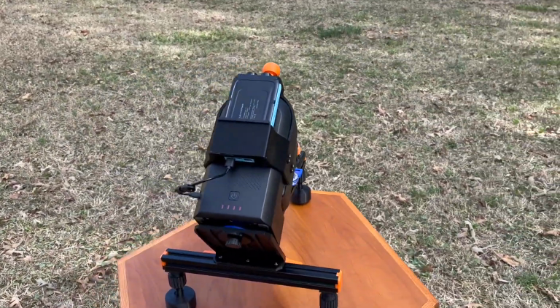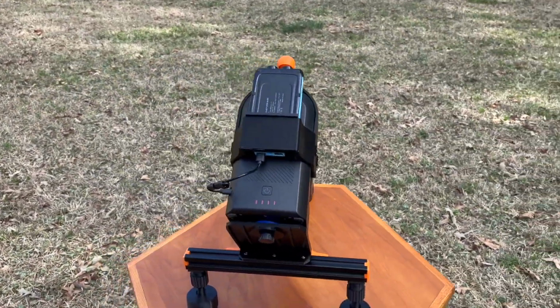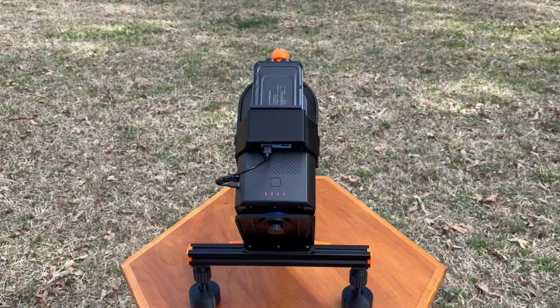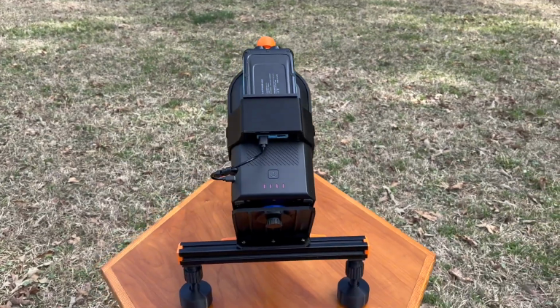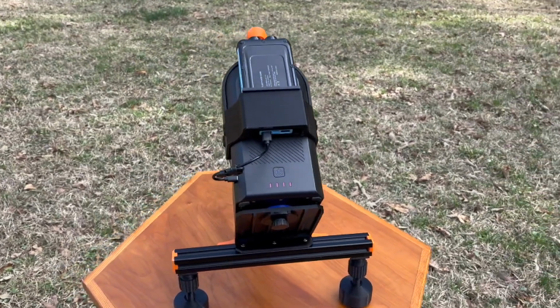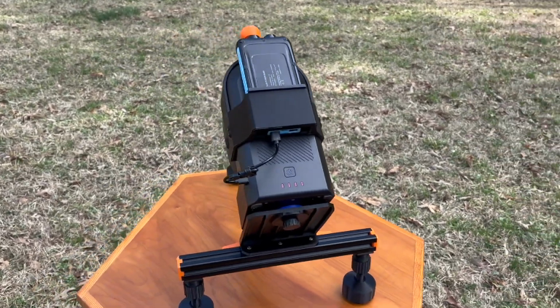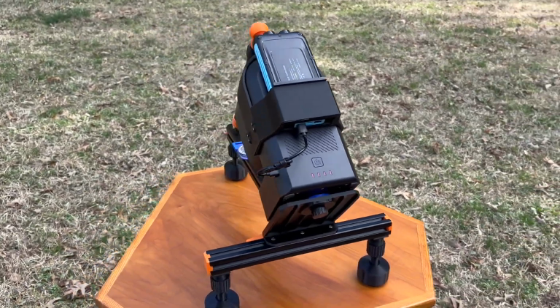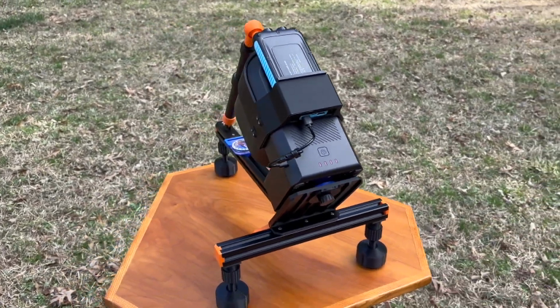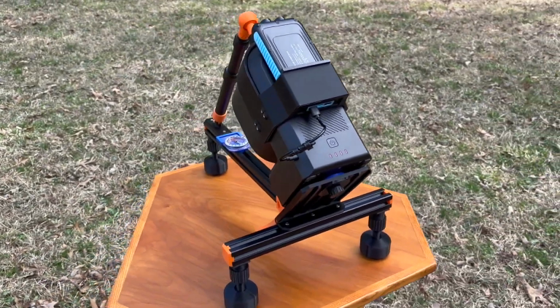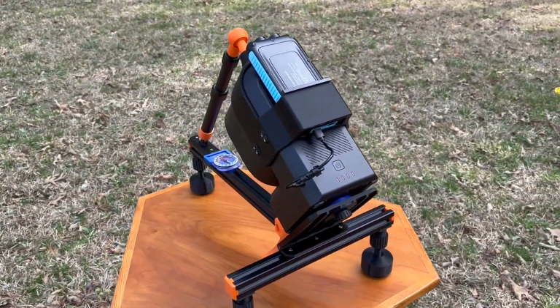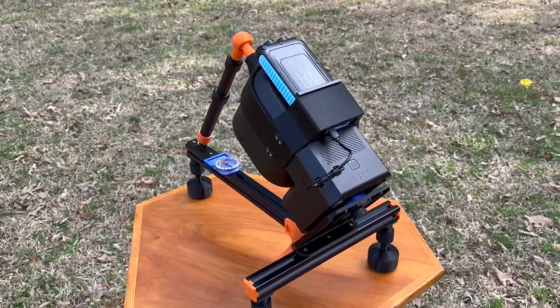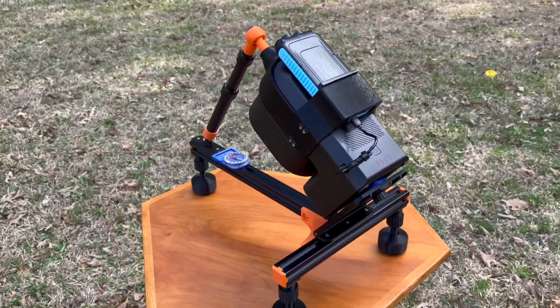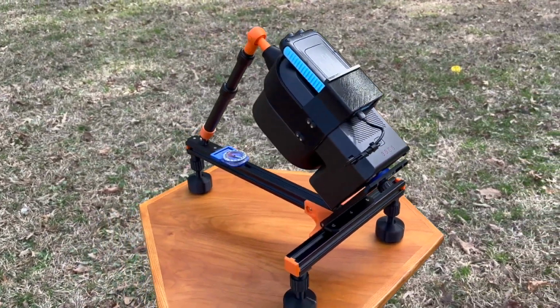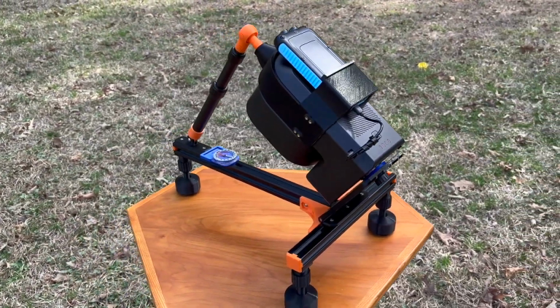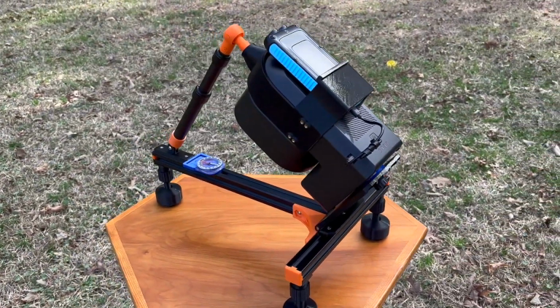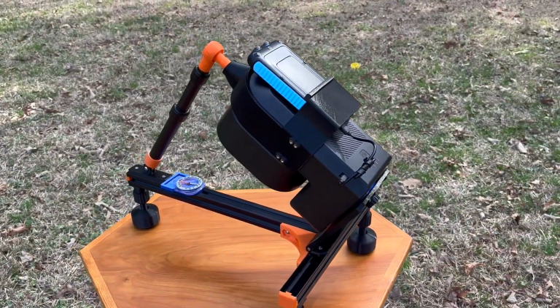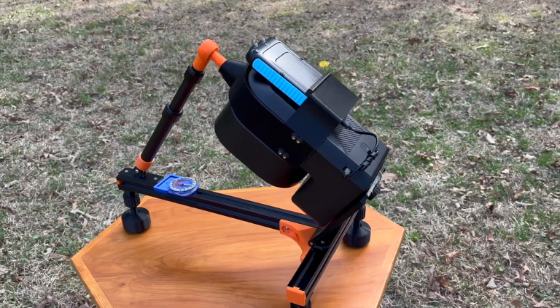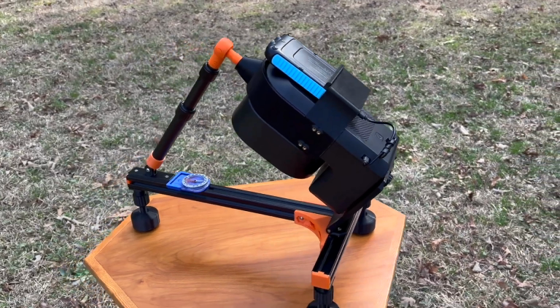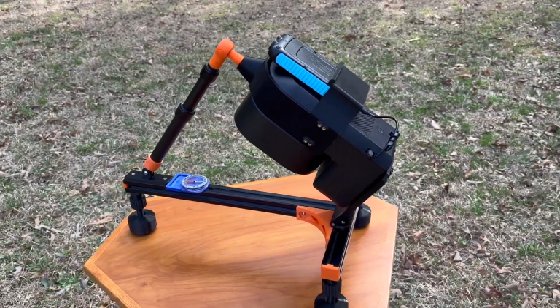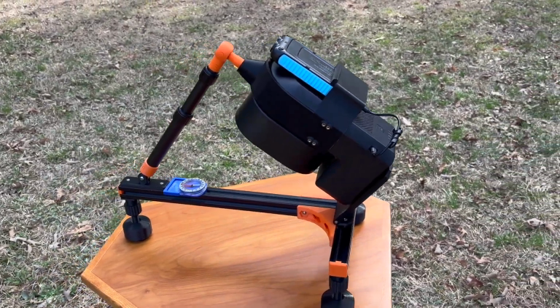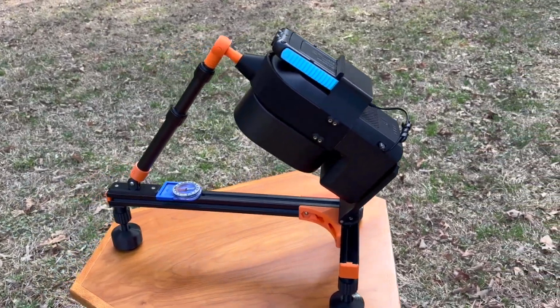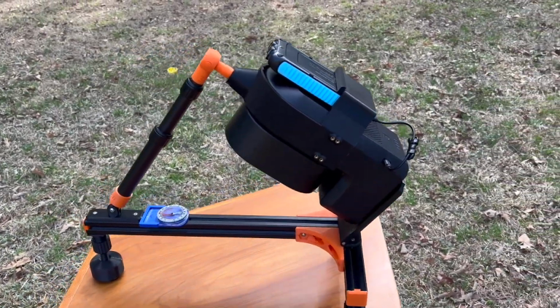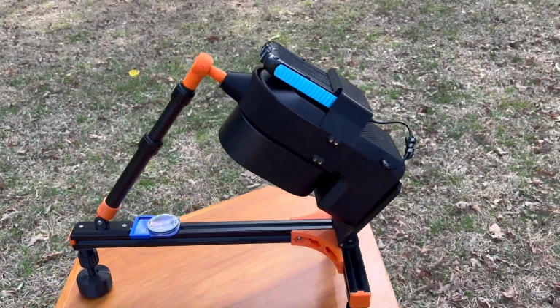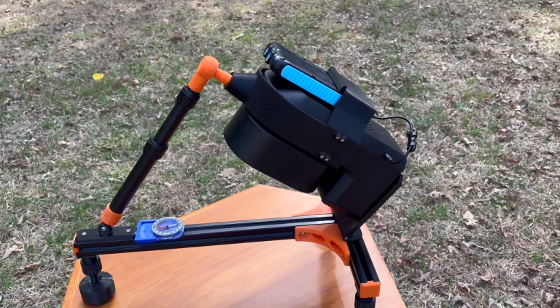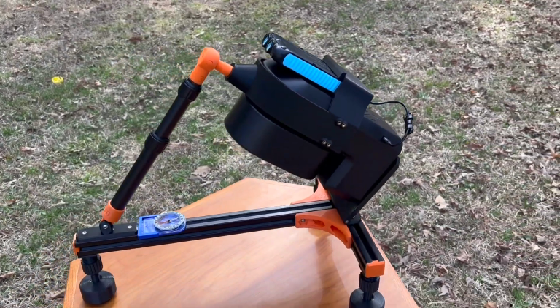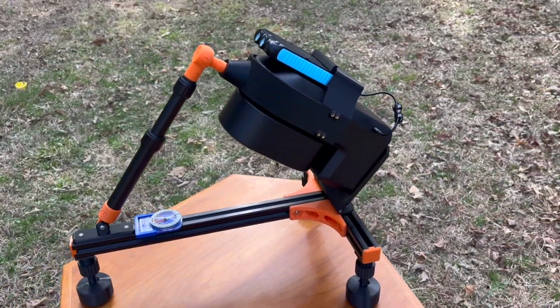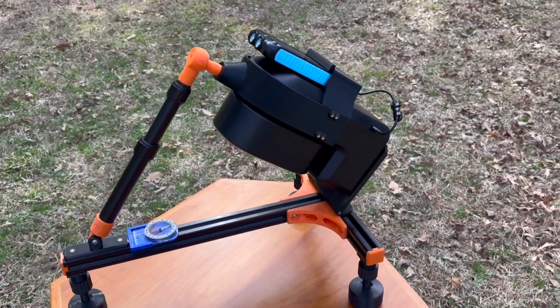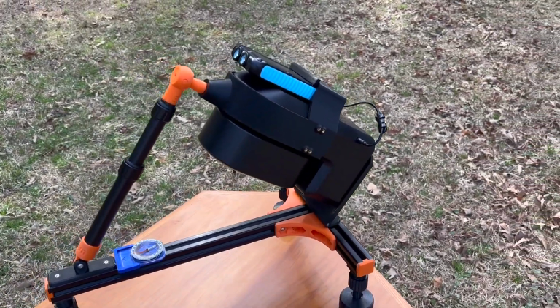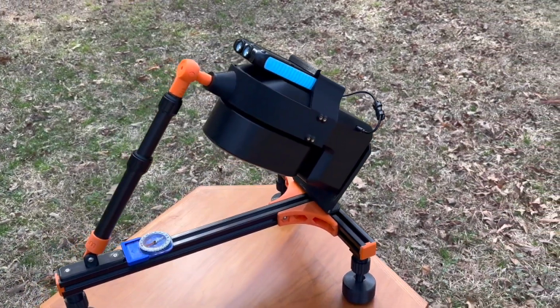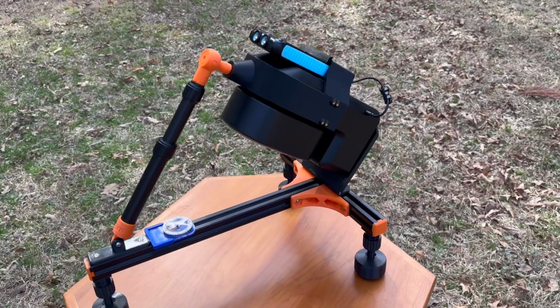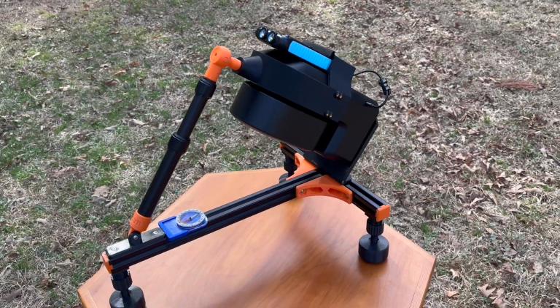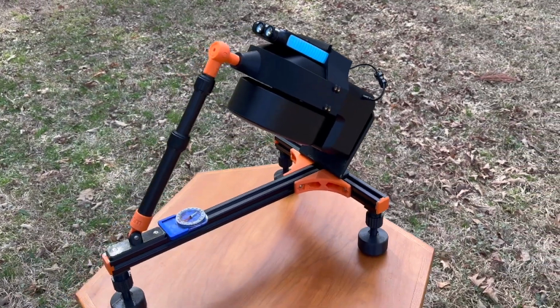This mount was designed and 3D printed using 30-30 aluminum extrusion as a base. It's a stable and easy to use platform for the Seastar S50.